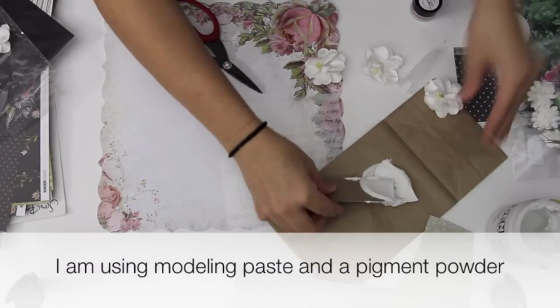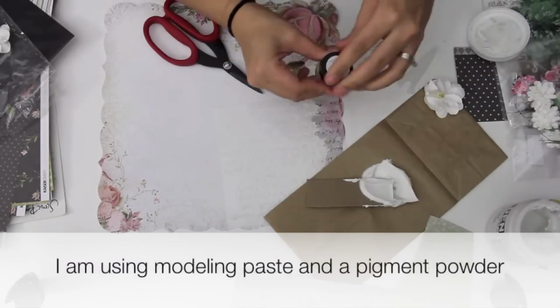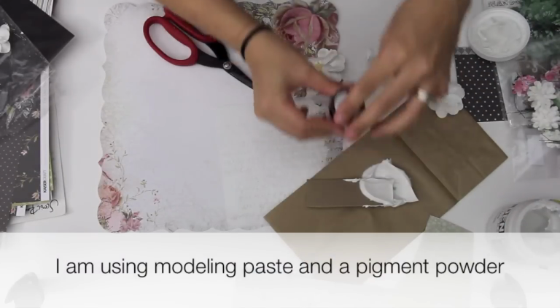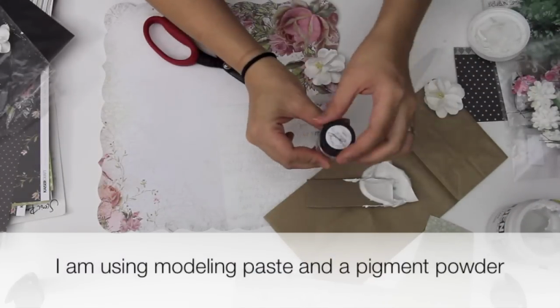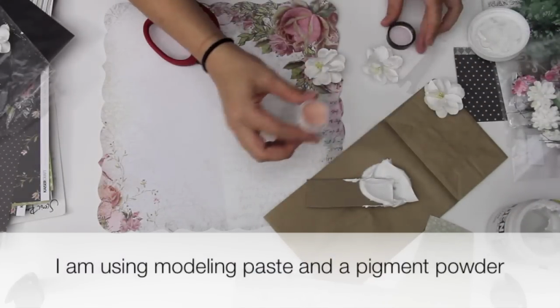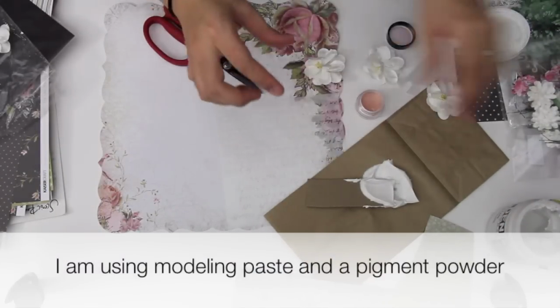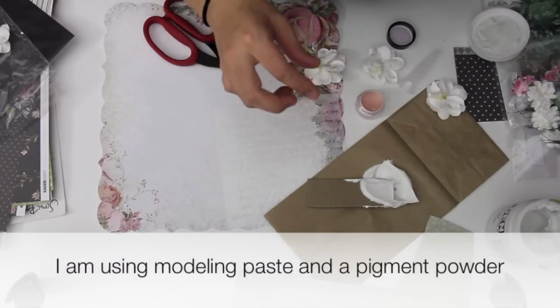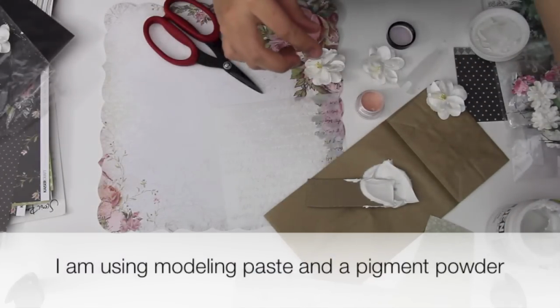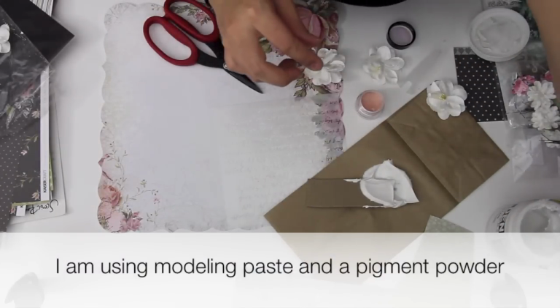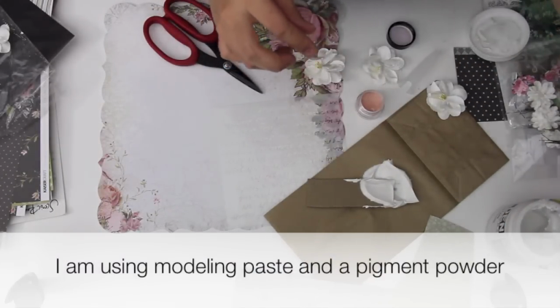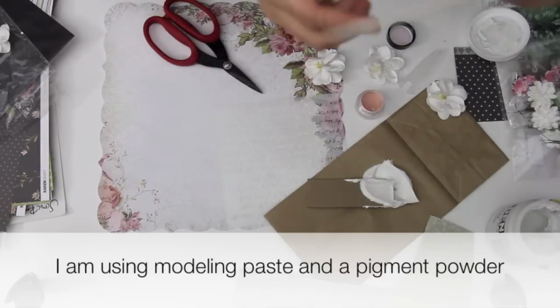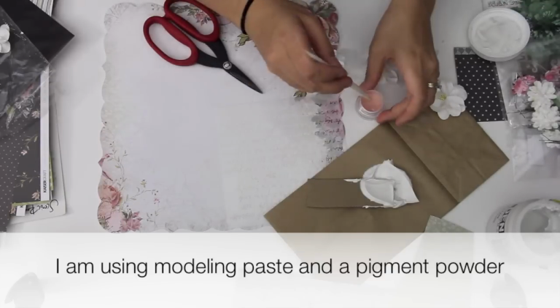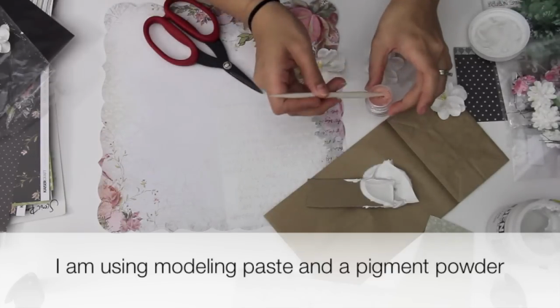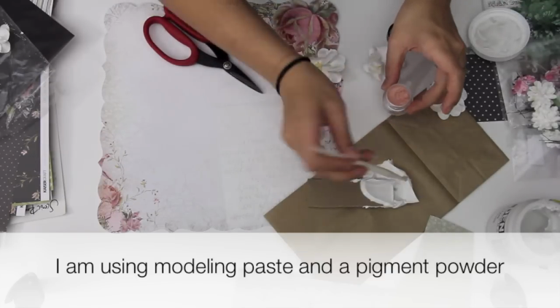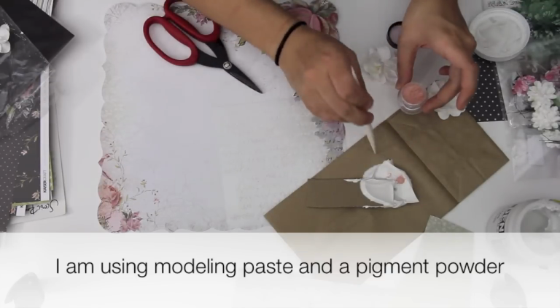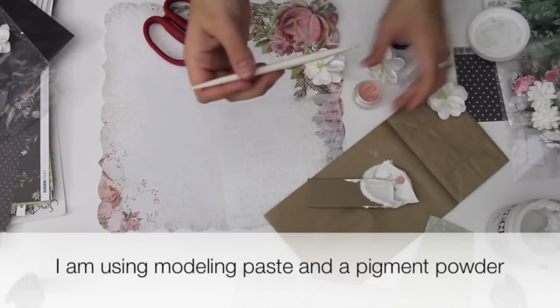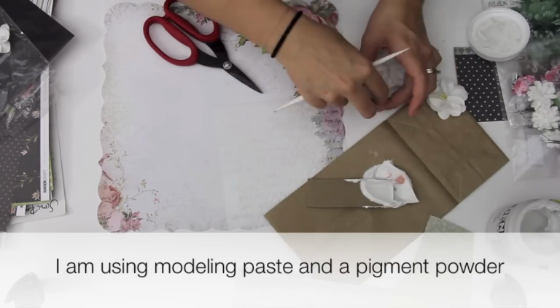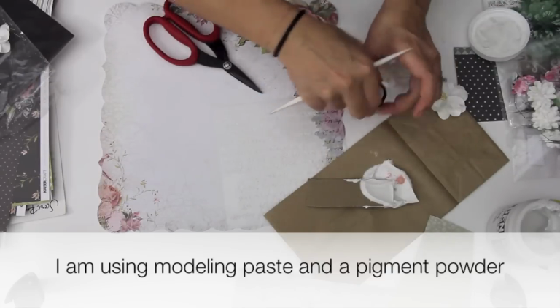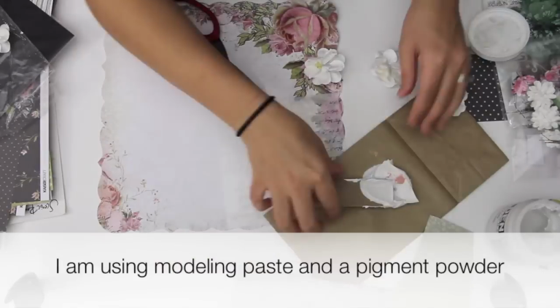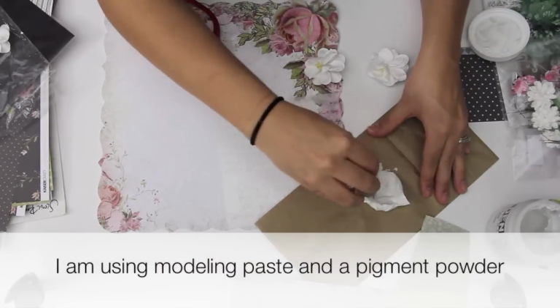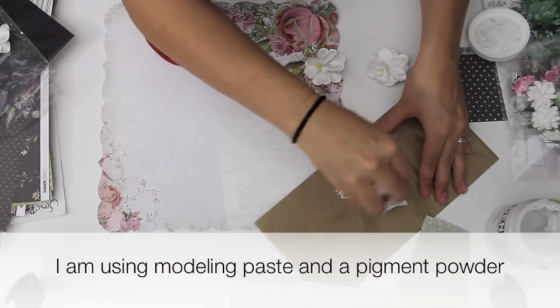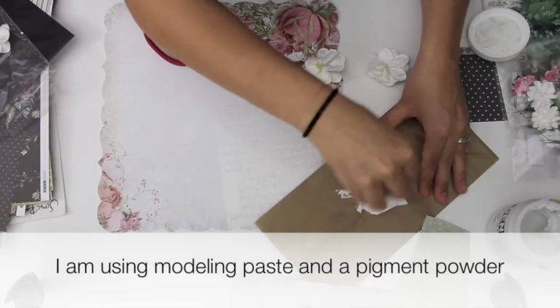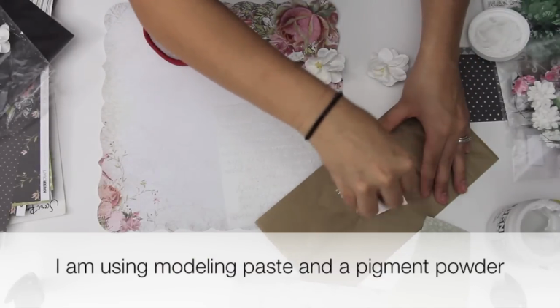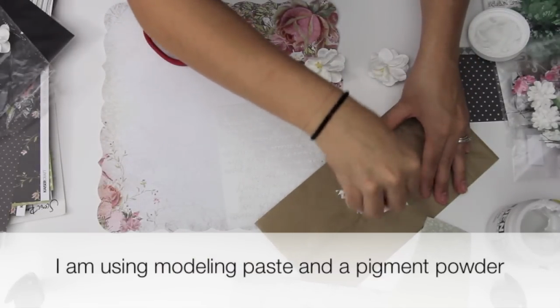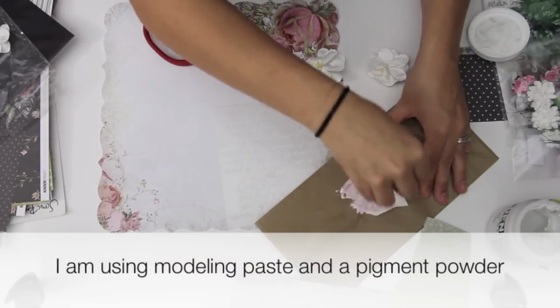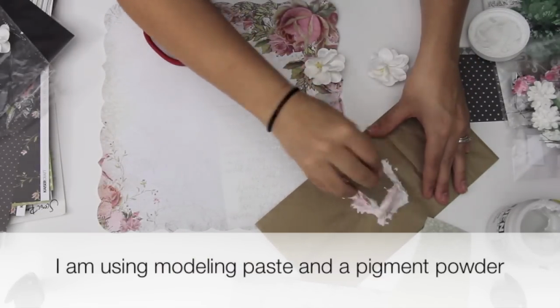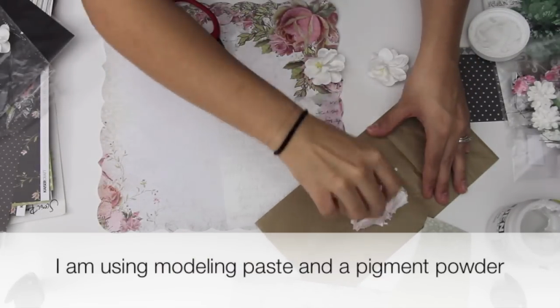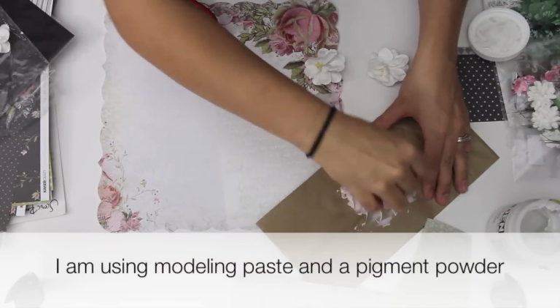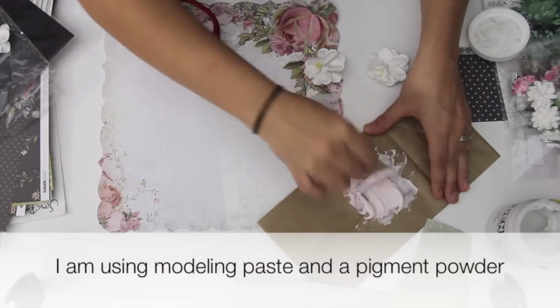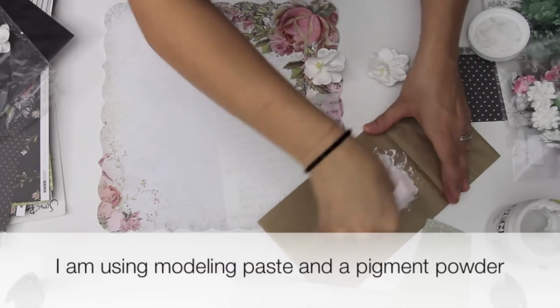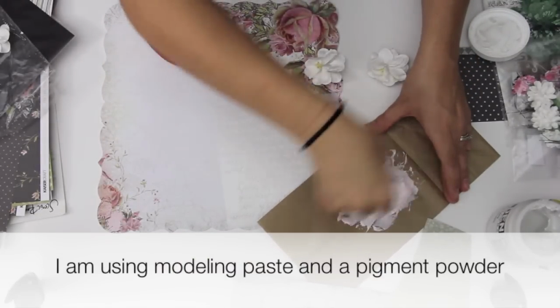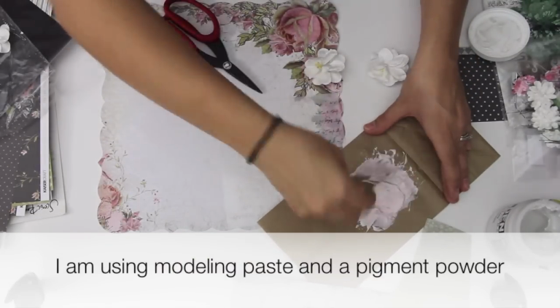Here I'm taking some texture paste and some pigment powder. I'm just taking a little tiny bit of that powder and I'm going to be mixing it into the paste. I'm making it a very light pink color.